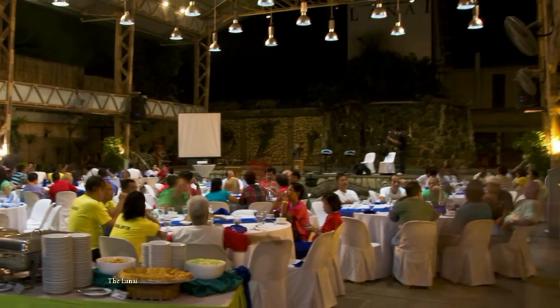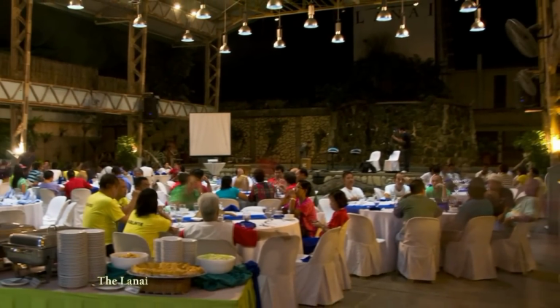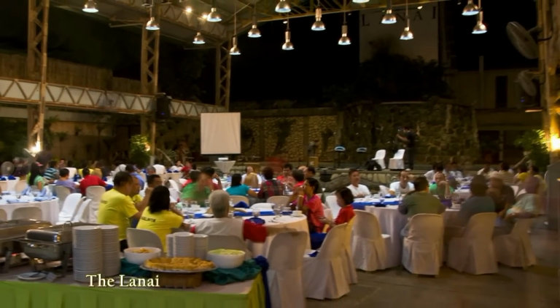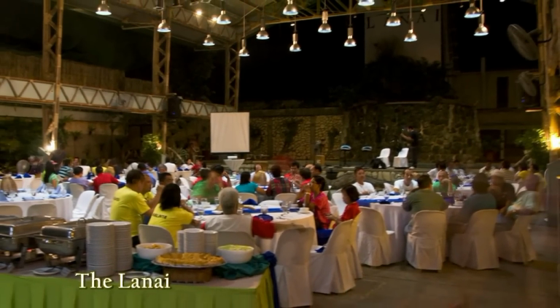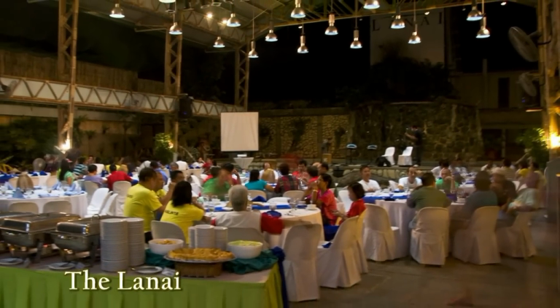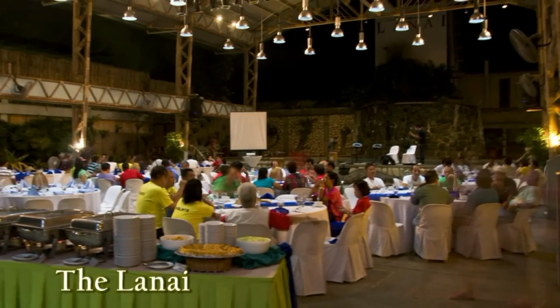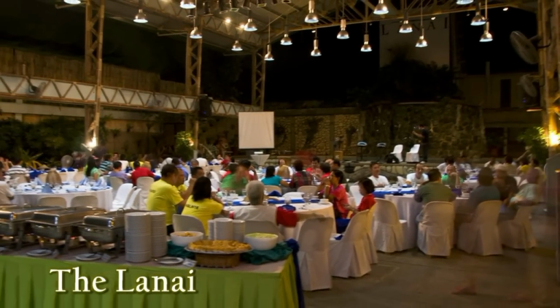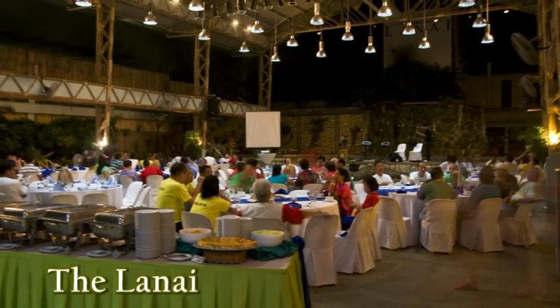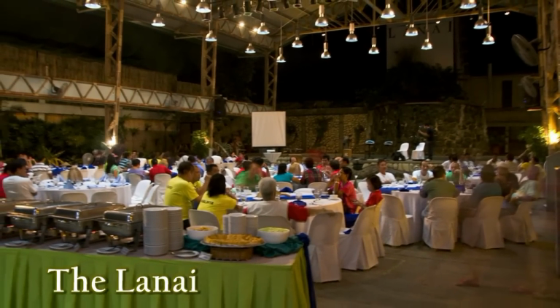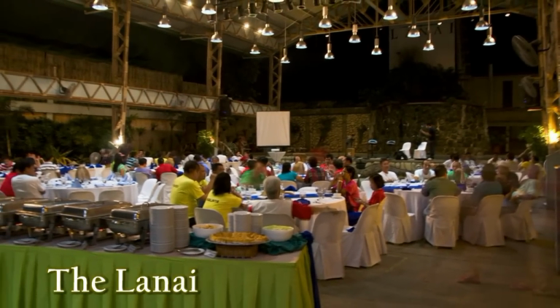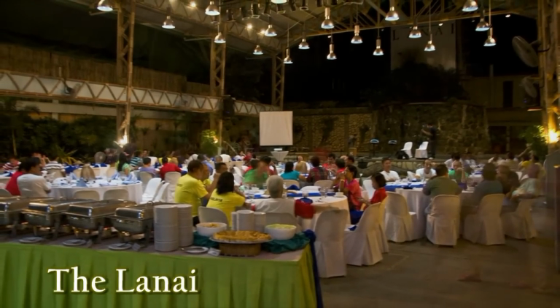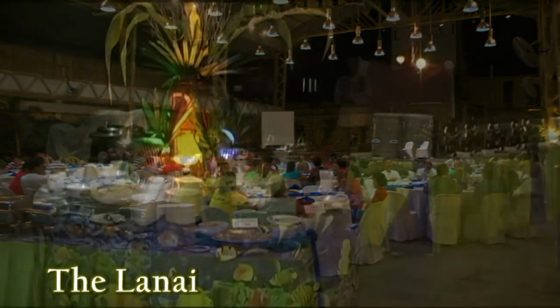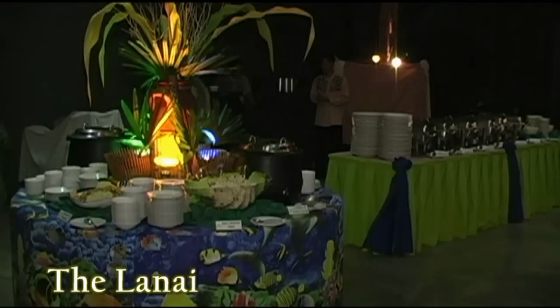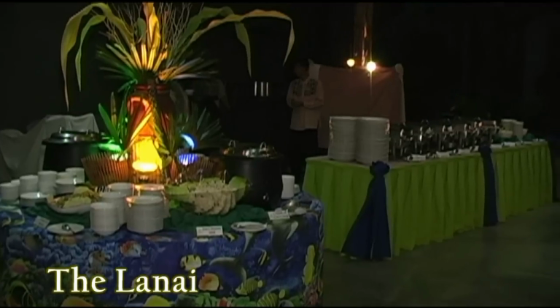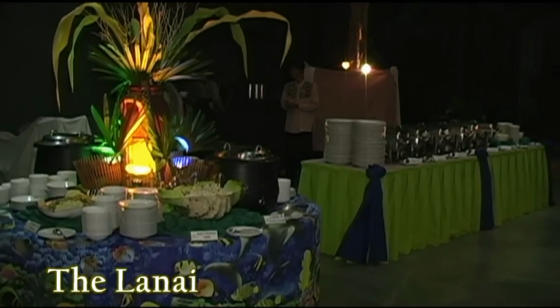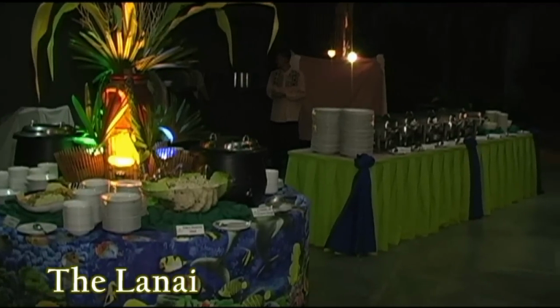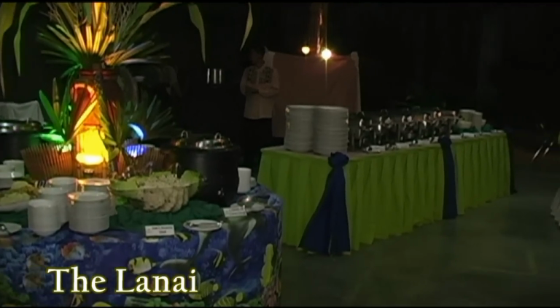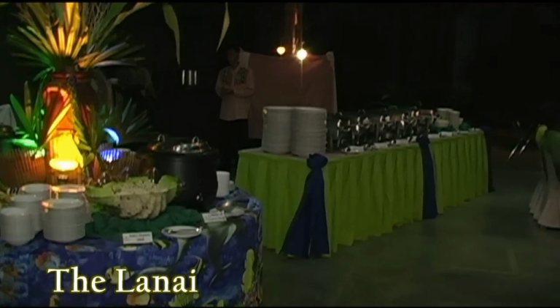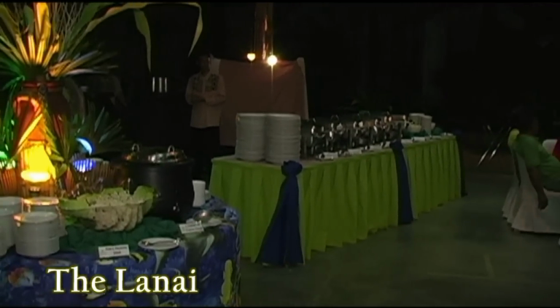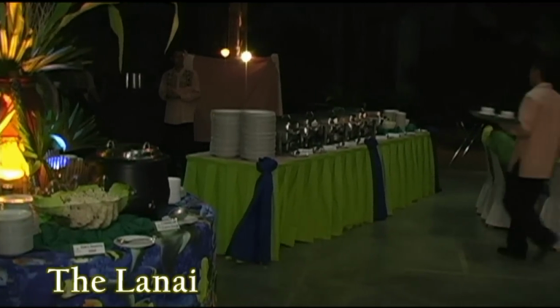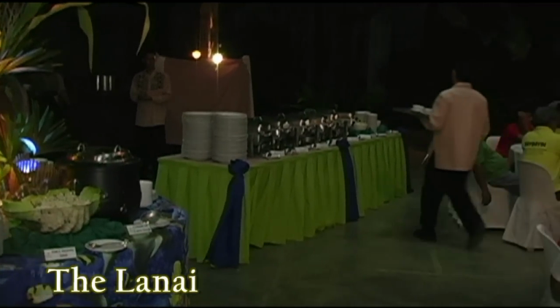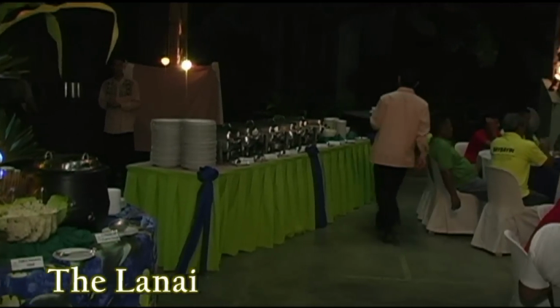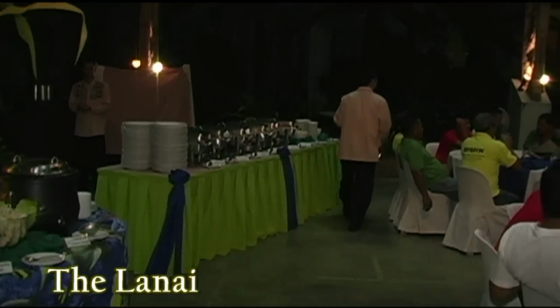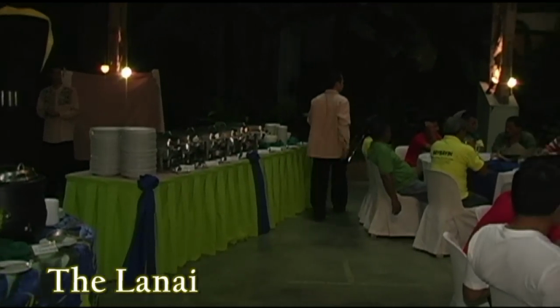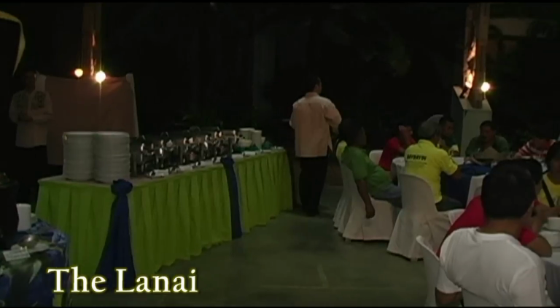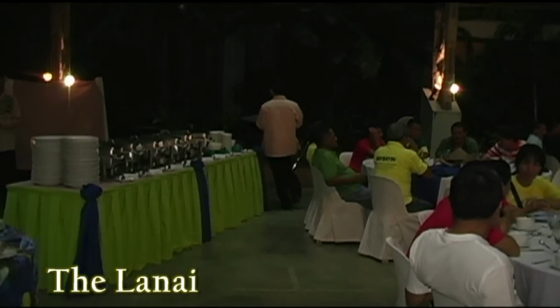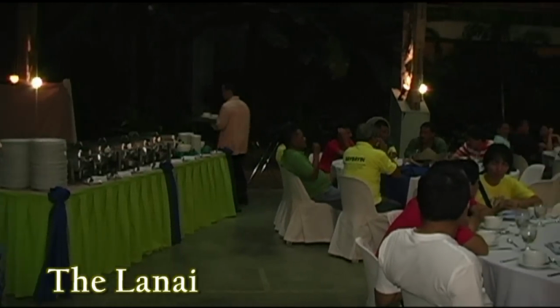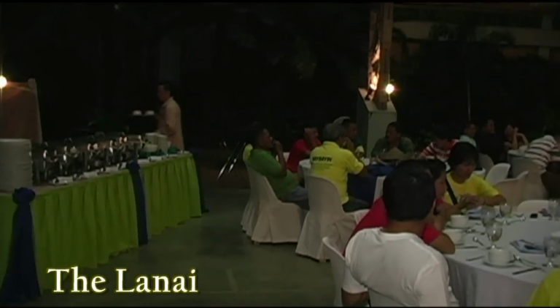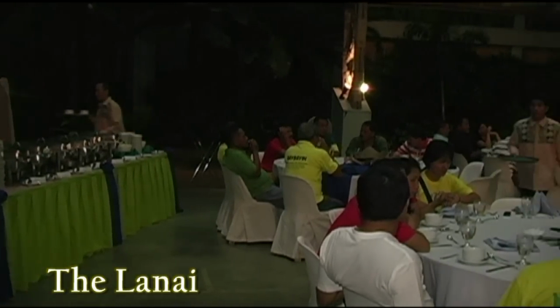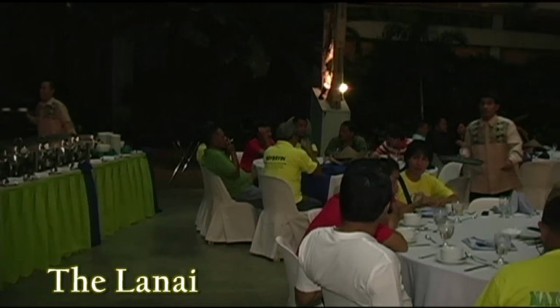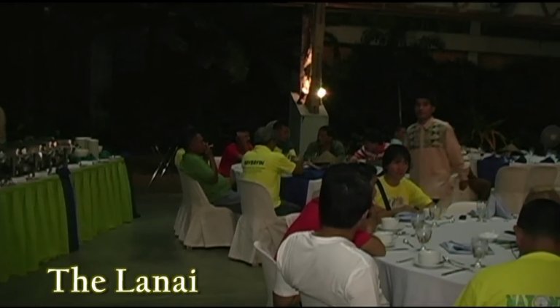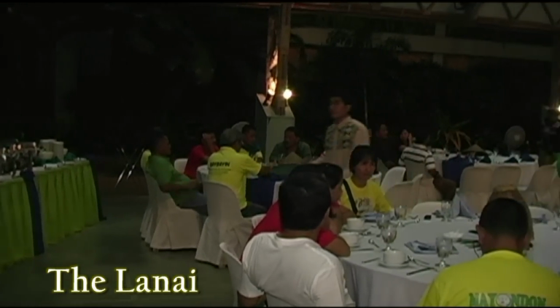Here we have the lanai, which is the perfect venue for your outdoor sojourns. As you can see, it's beautifully set up for a banquet, and the lanai can hold about 250 to 300 people.